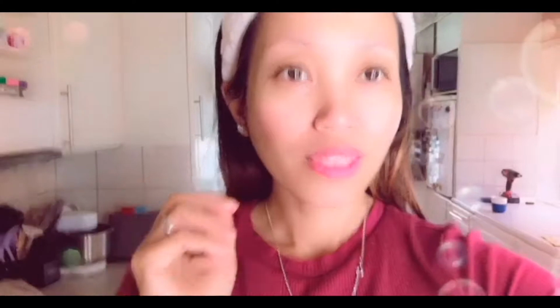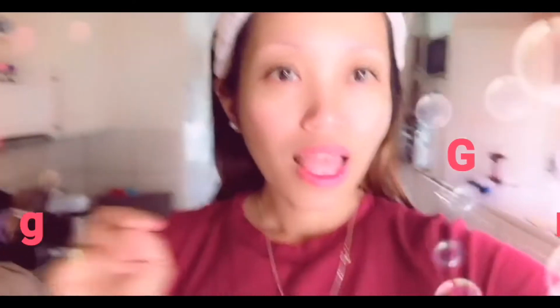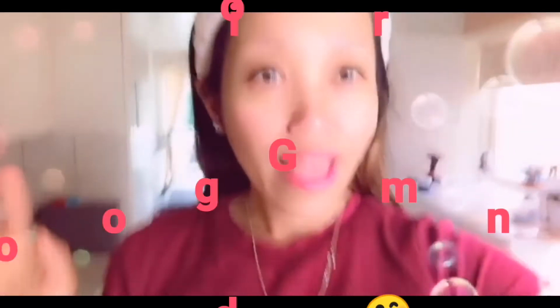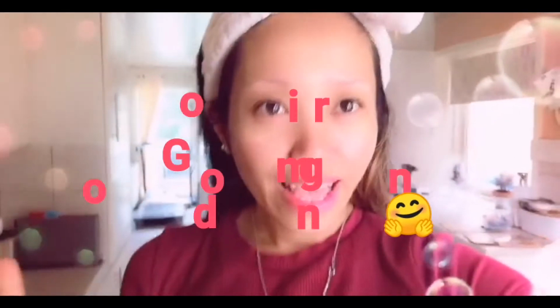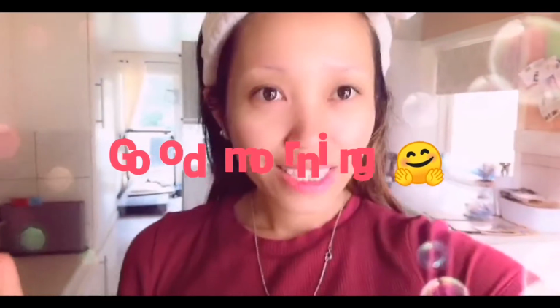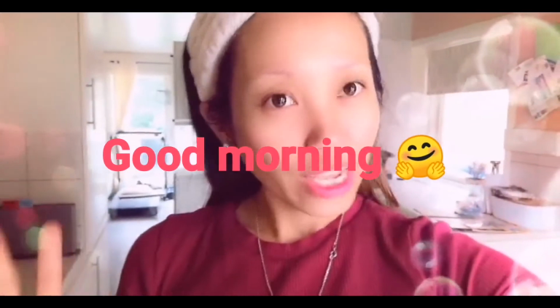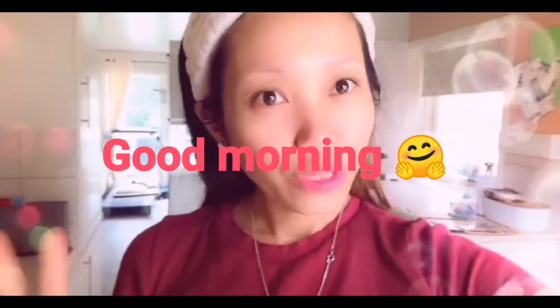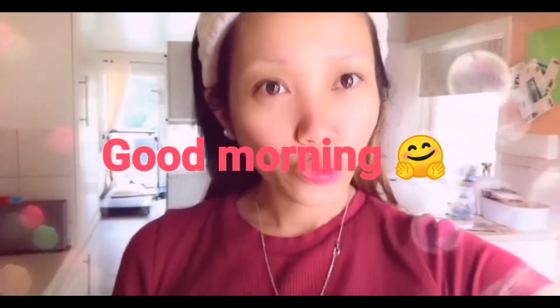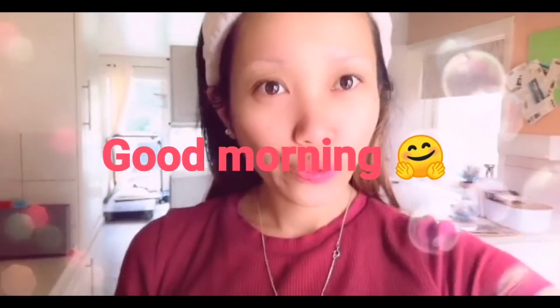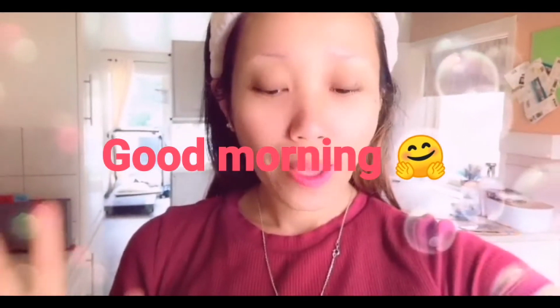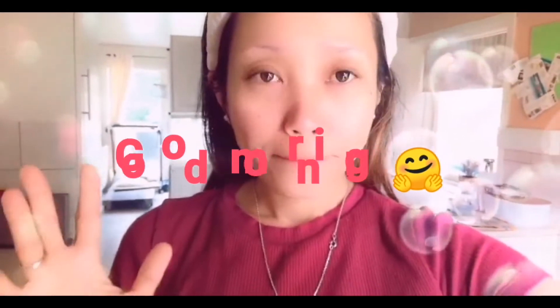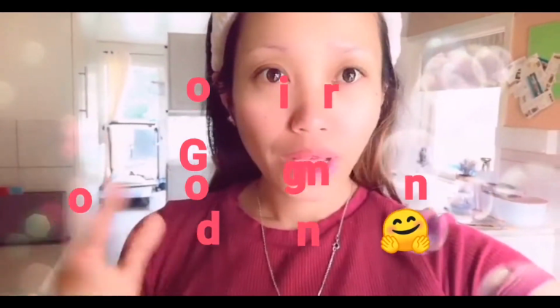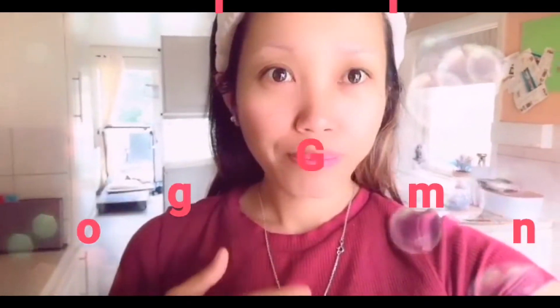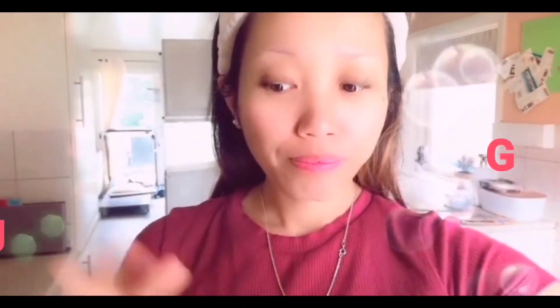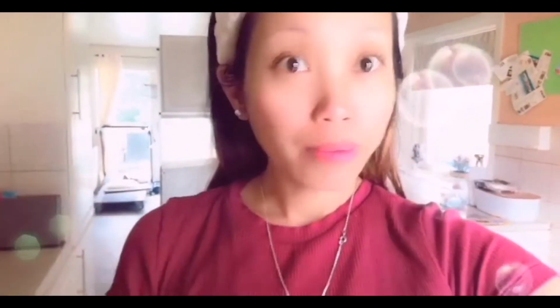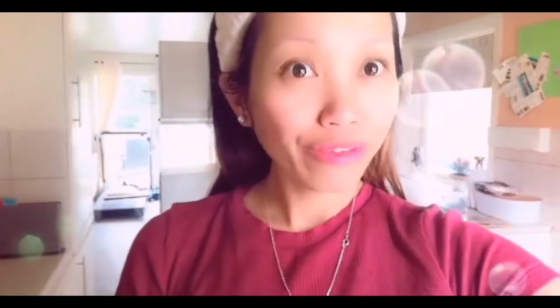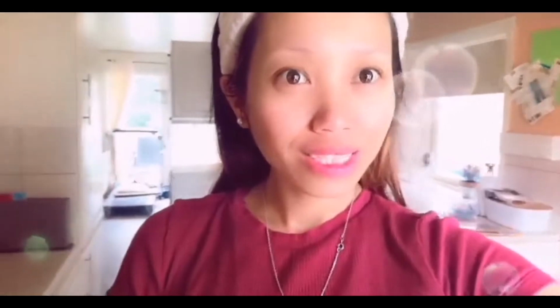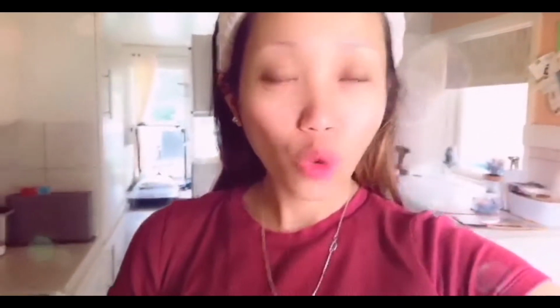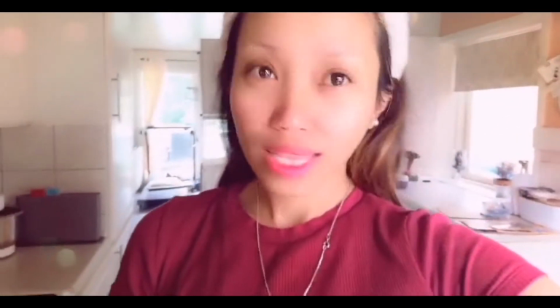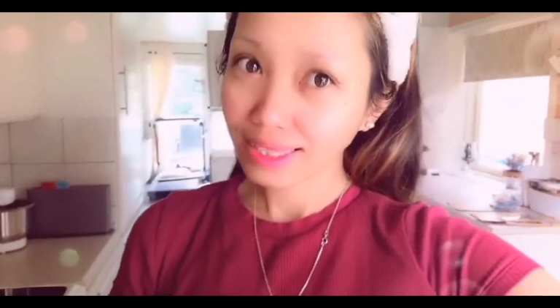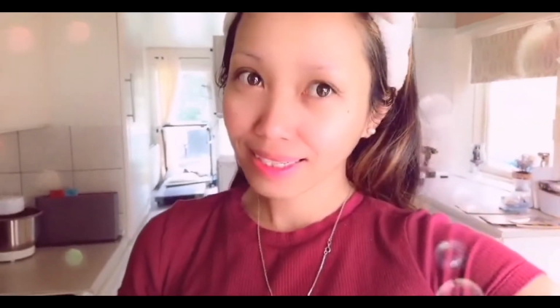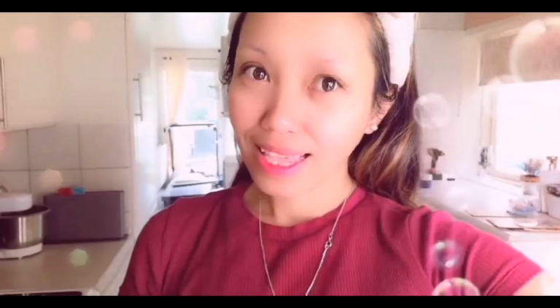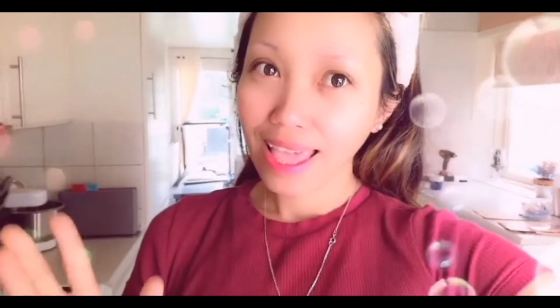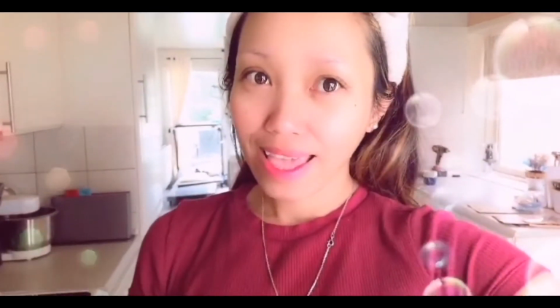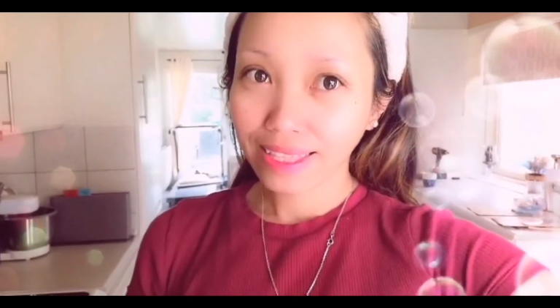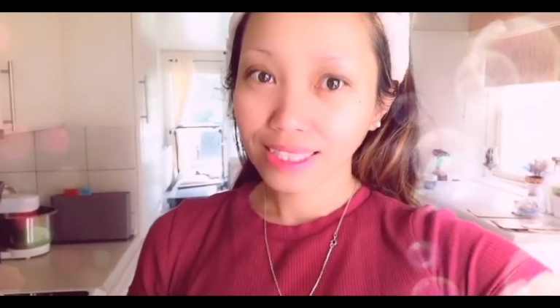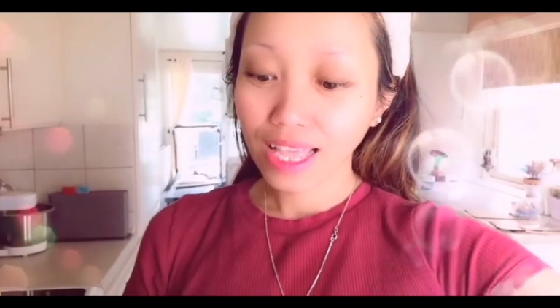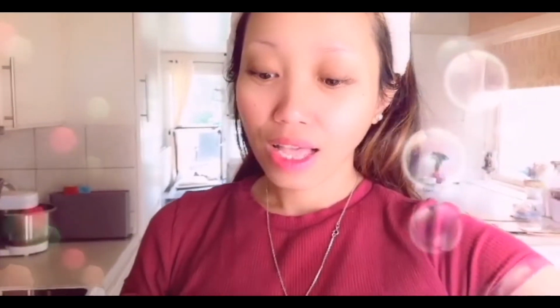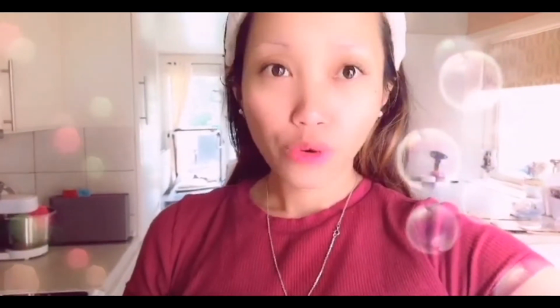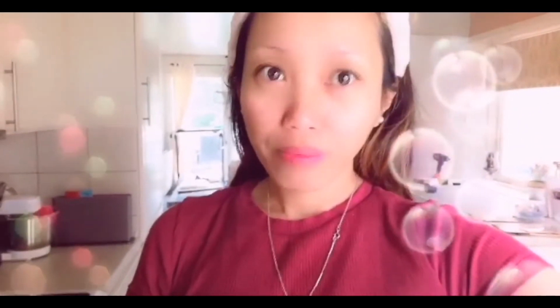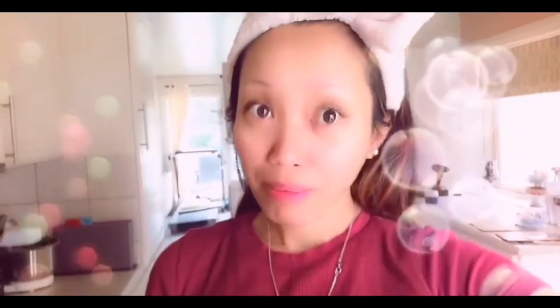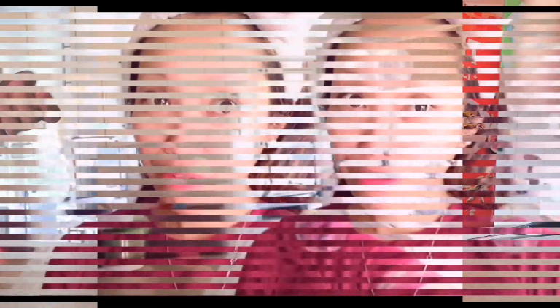Hi guys, today I will show you my breakfast, what I eat, and how I make my breakfast.